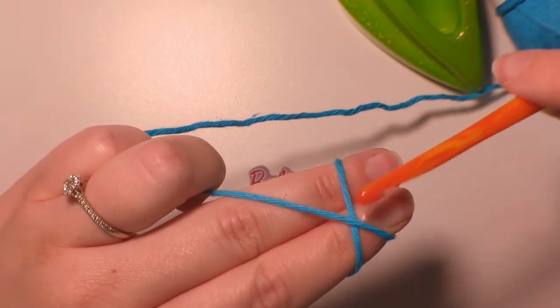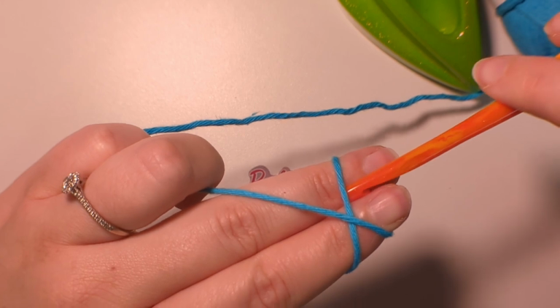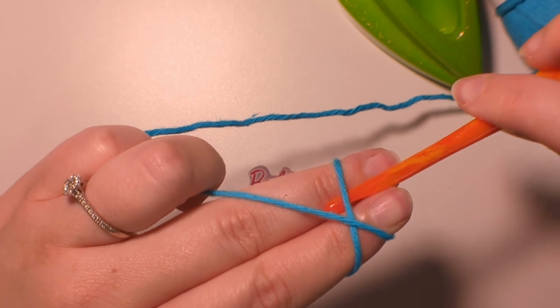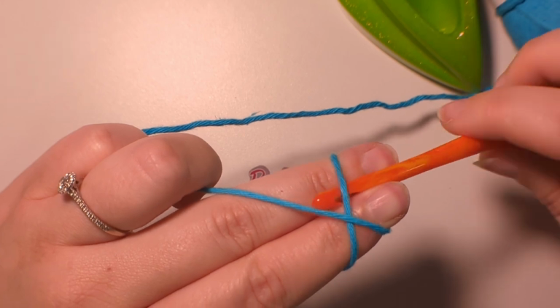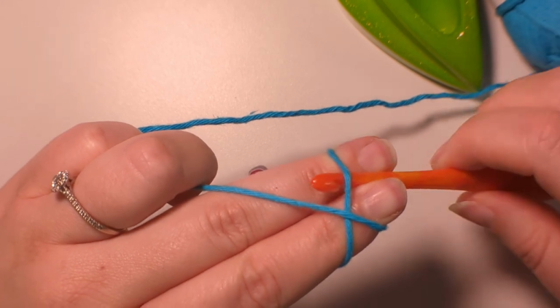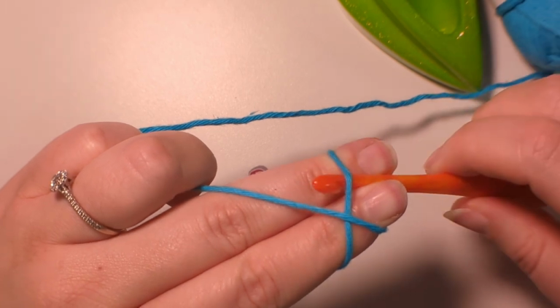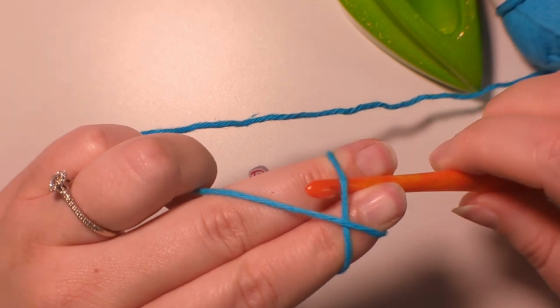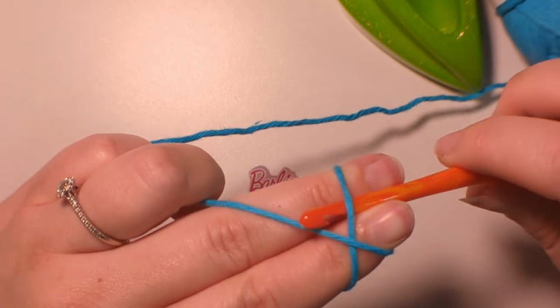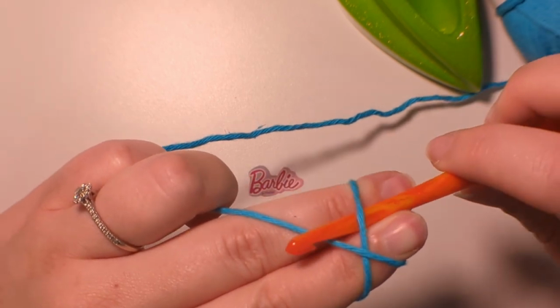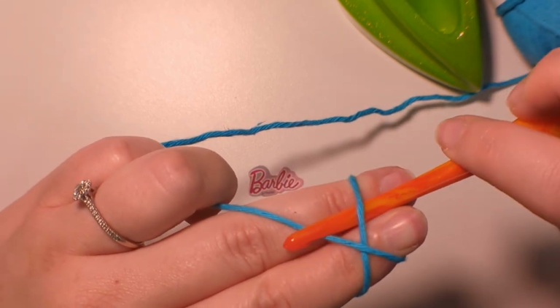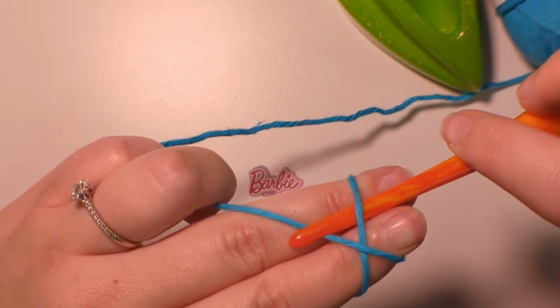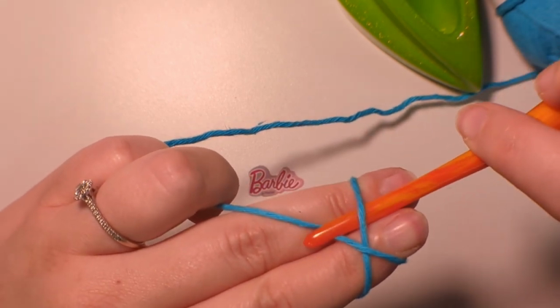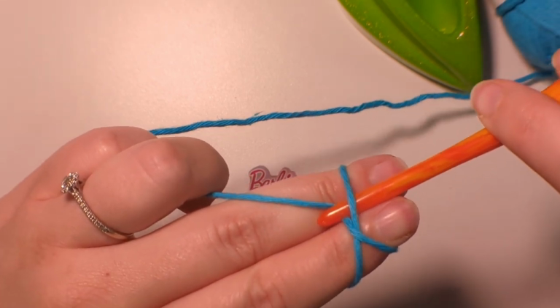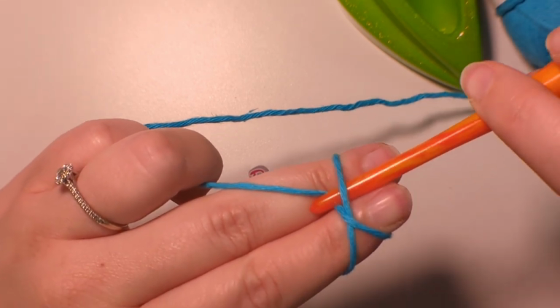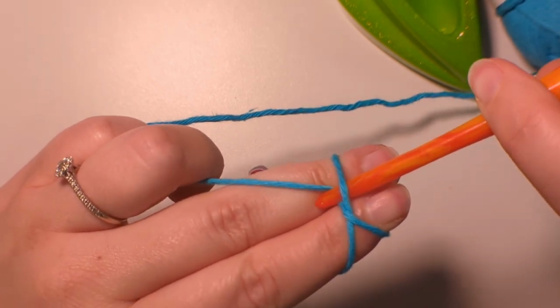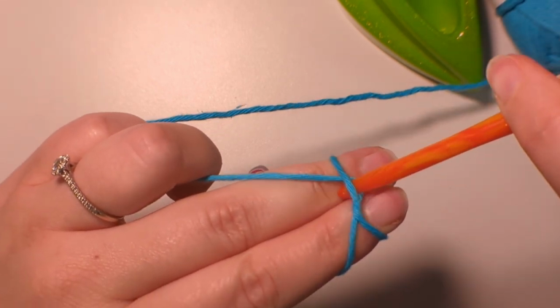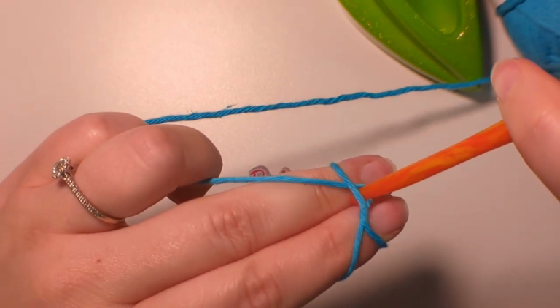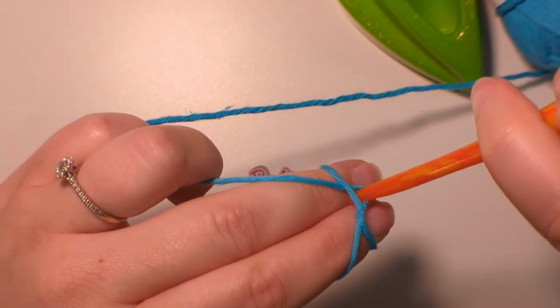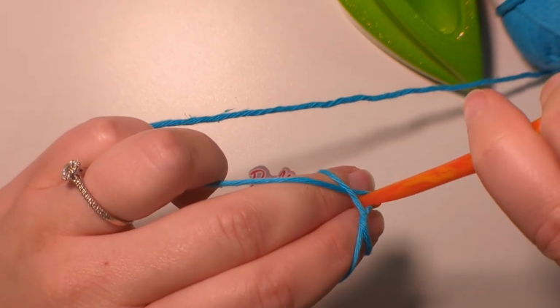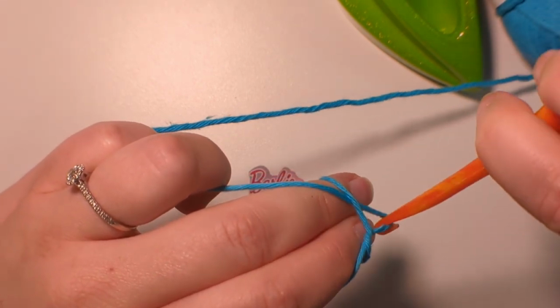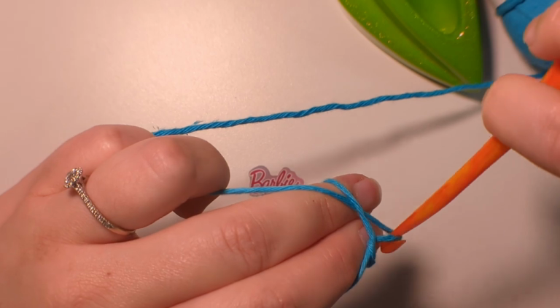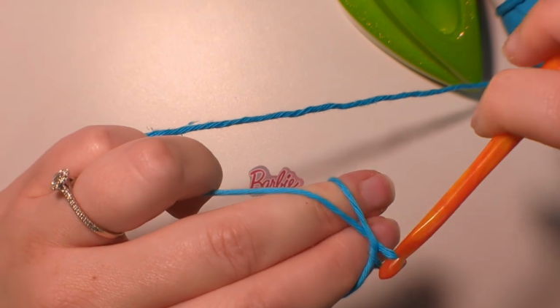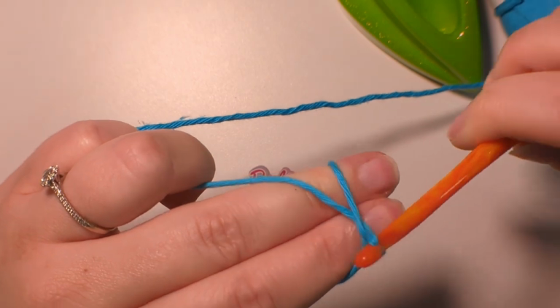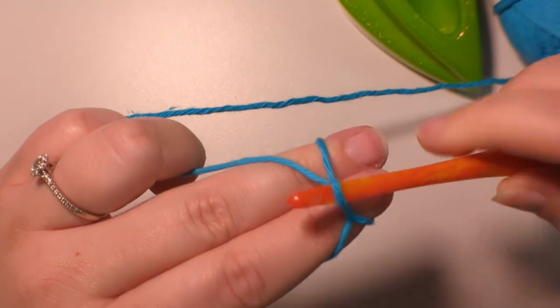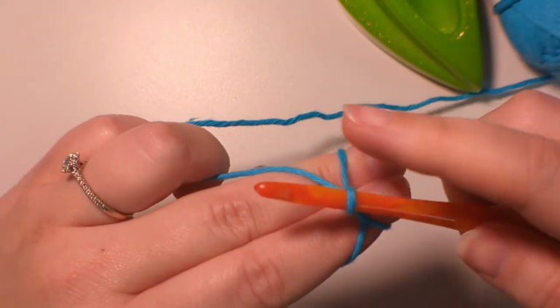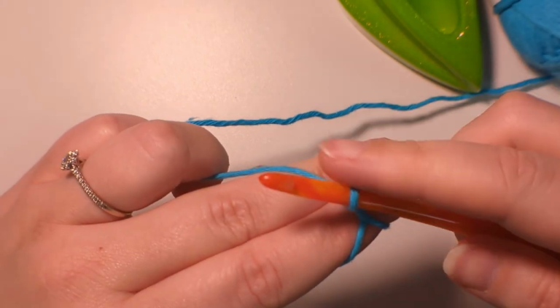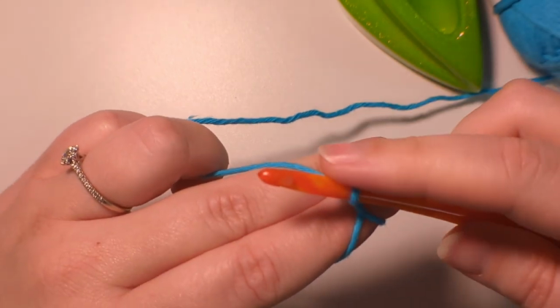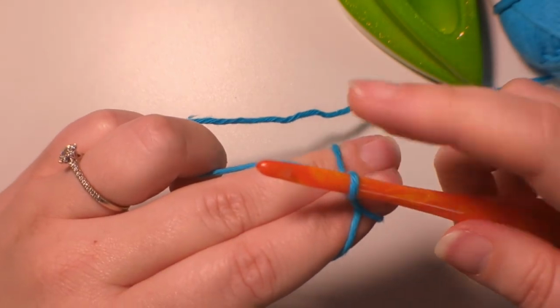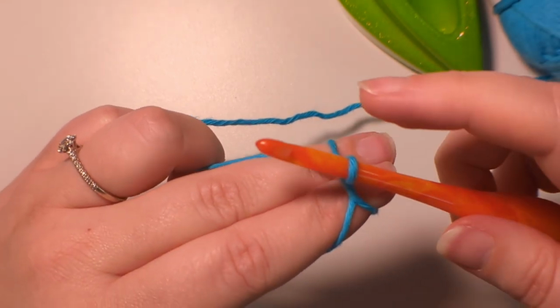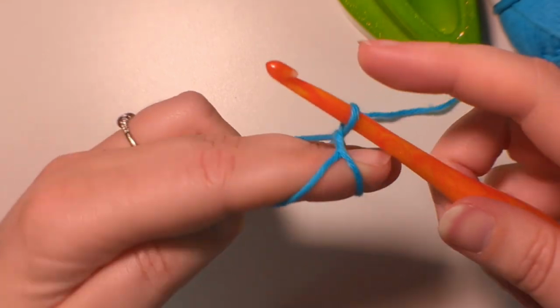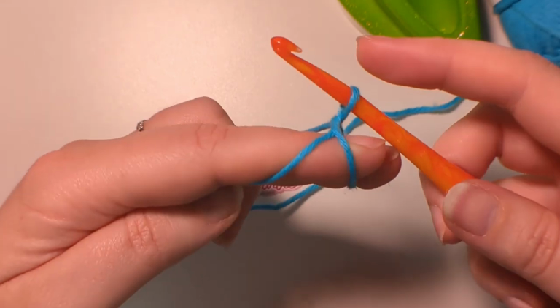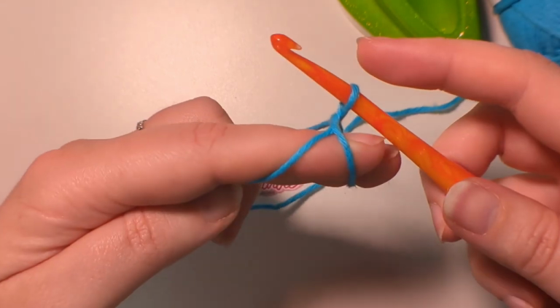So we go under, and pull the stitch through, and twist that stitch upwards, like so.